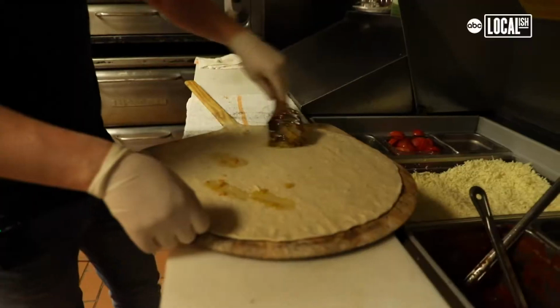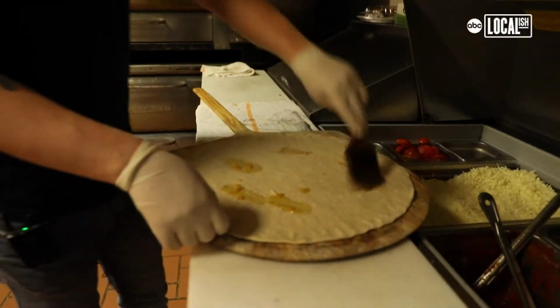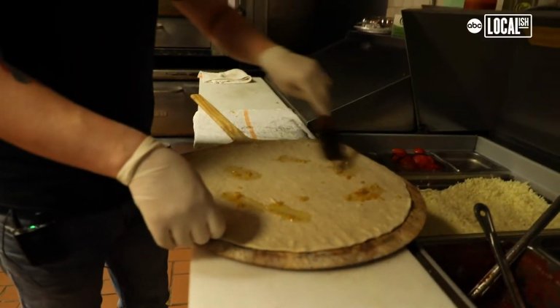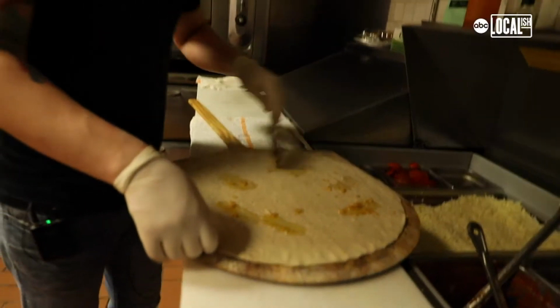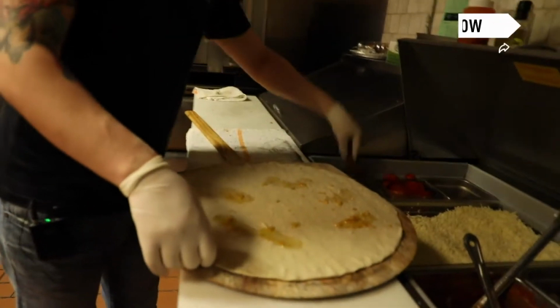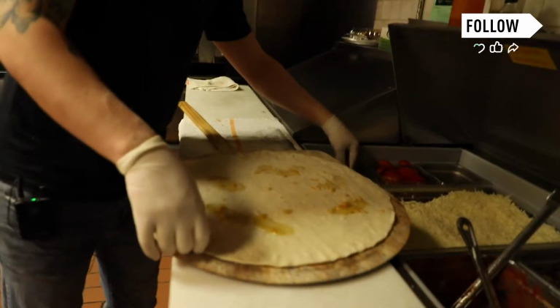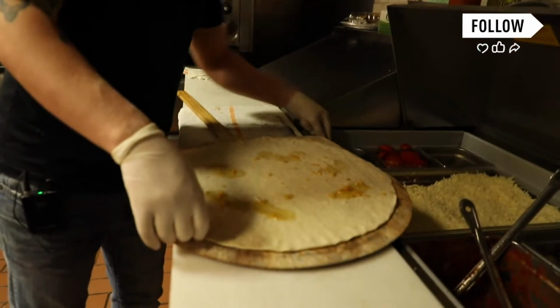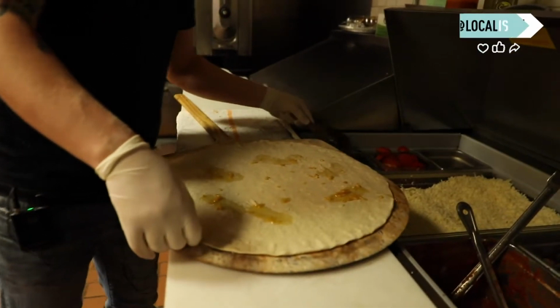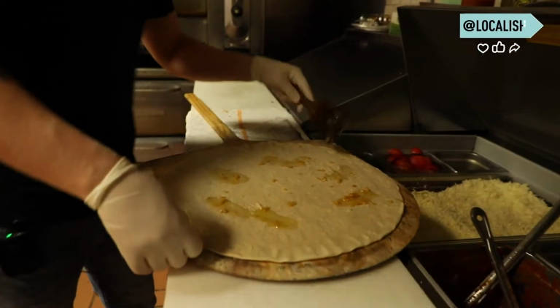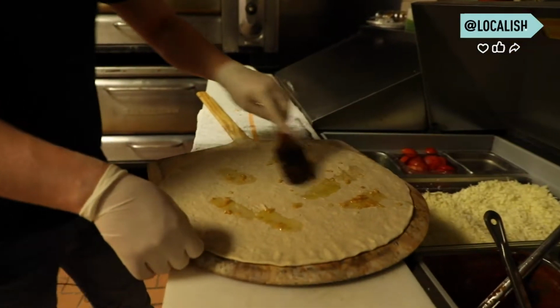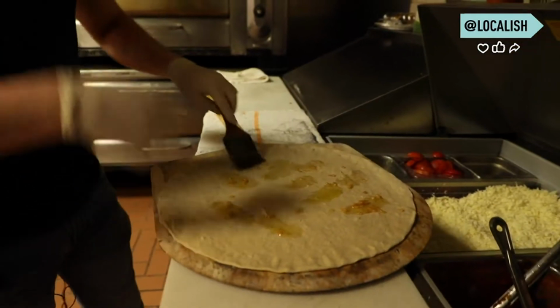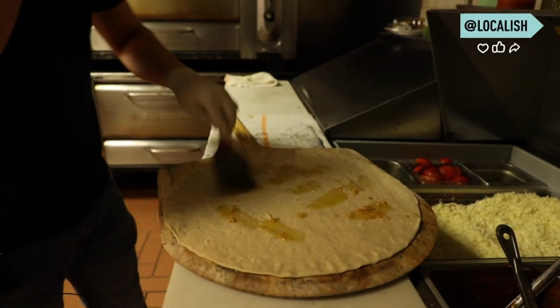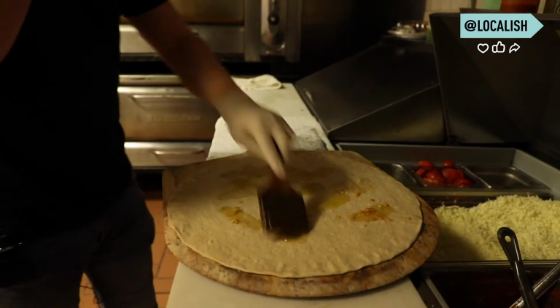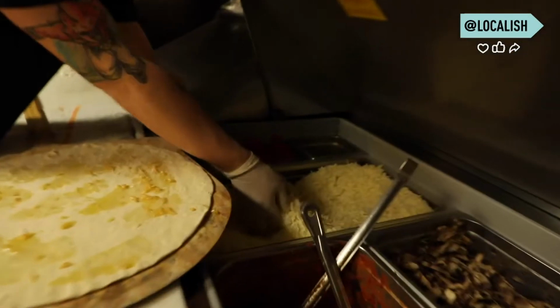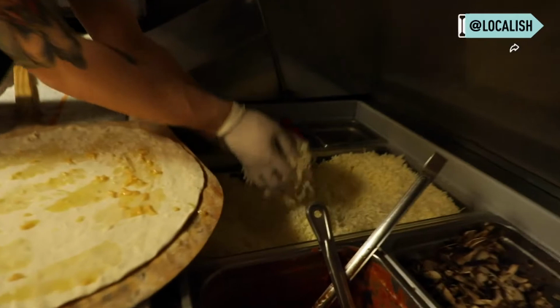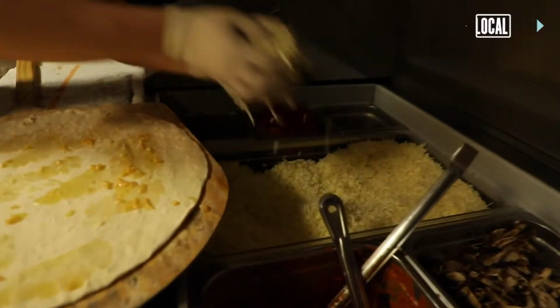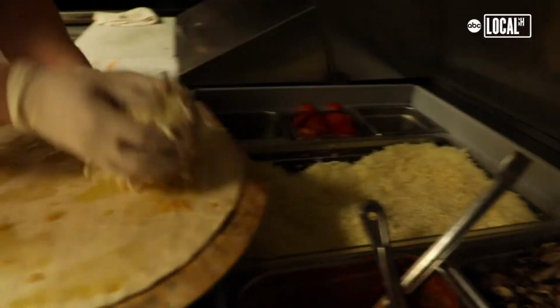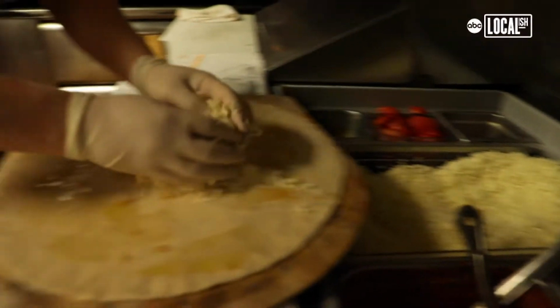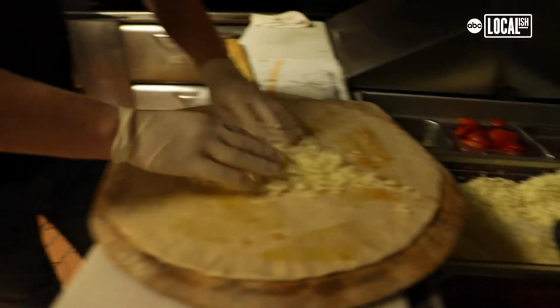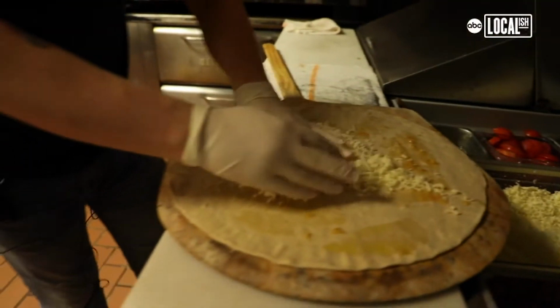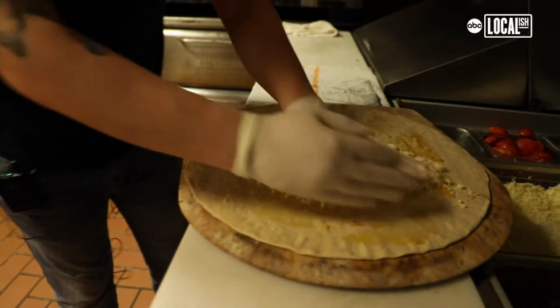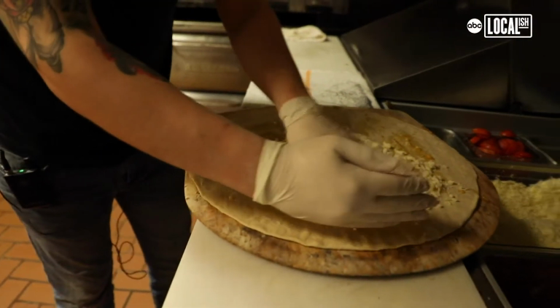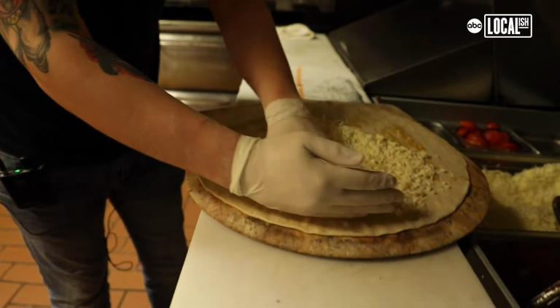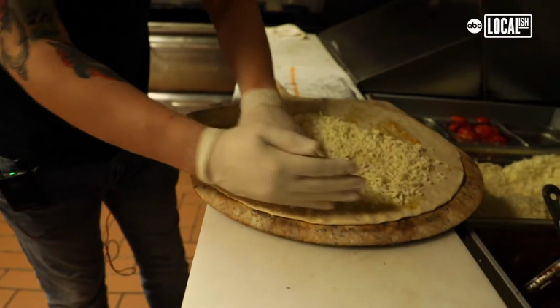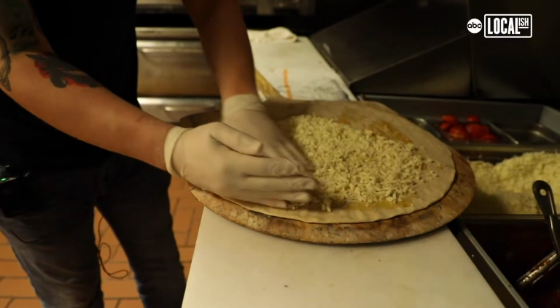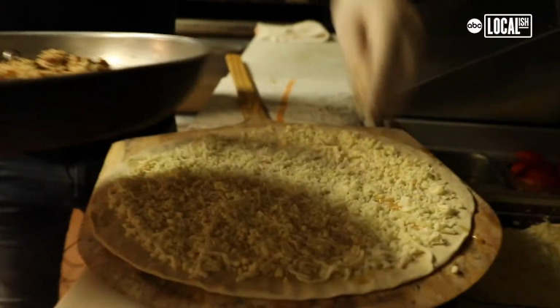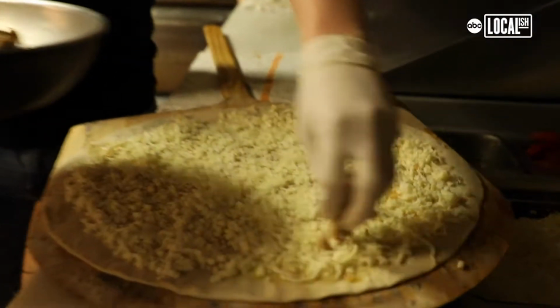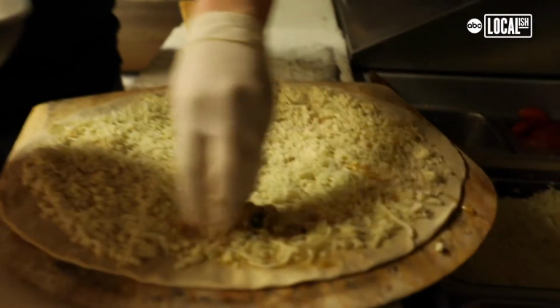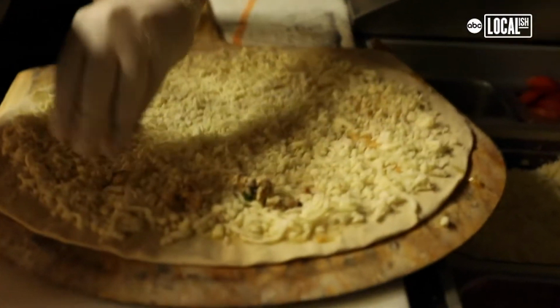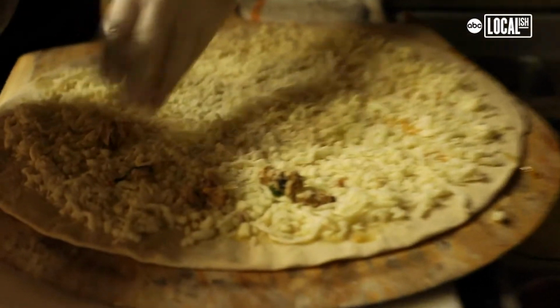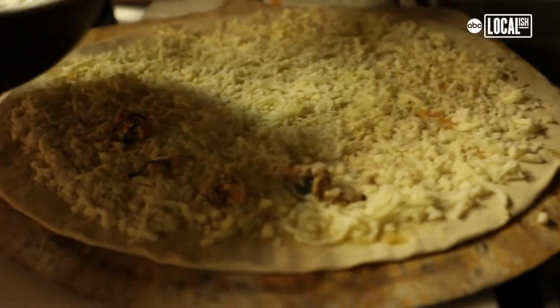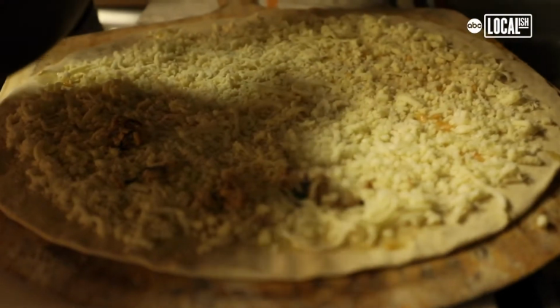Dab the bottom with raw garlic and olive oil. Put on a good layer of the shredded mozzarella. Top it with the seven fishes.